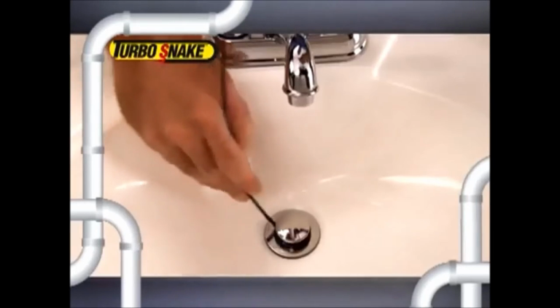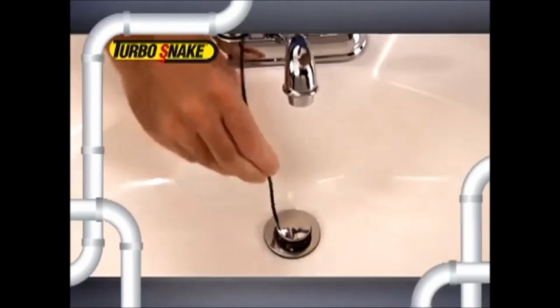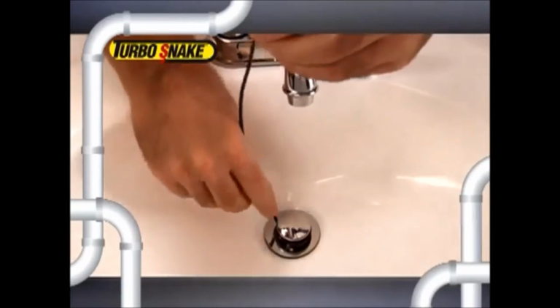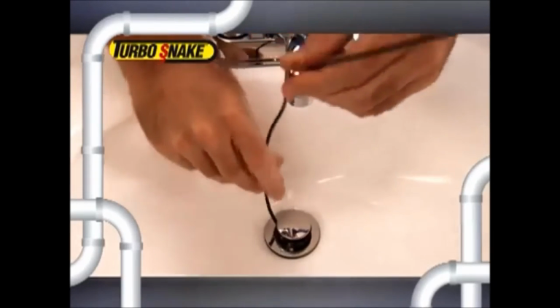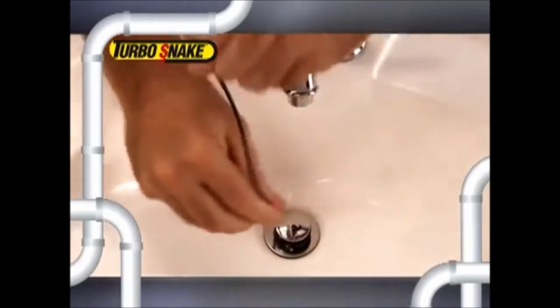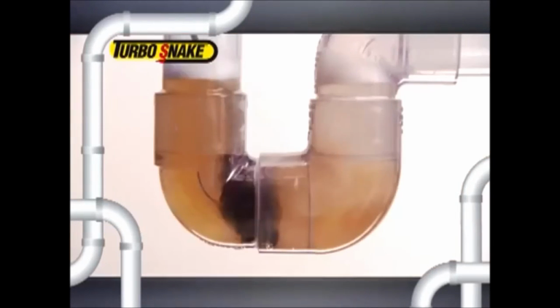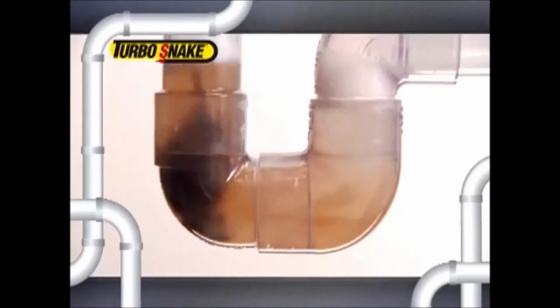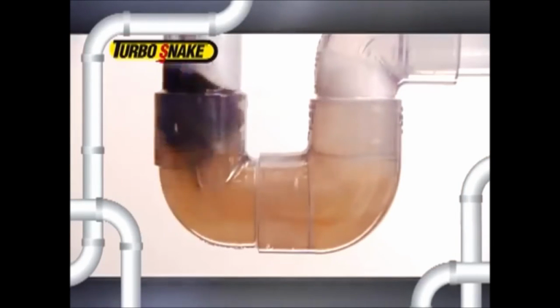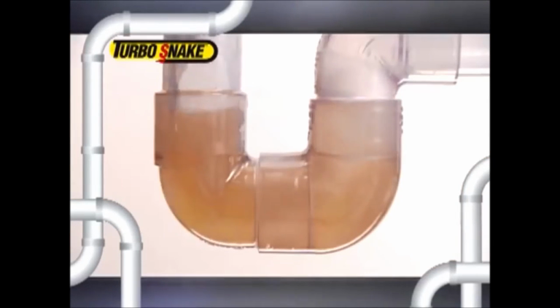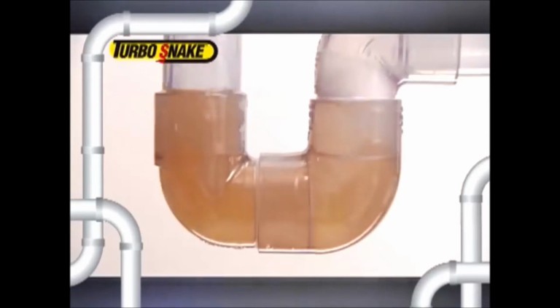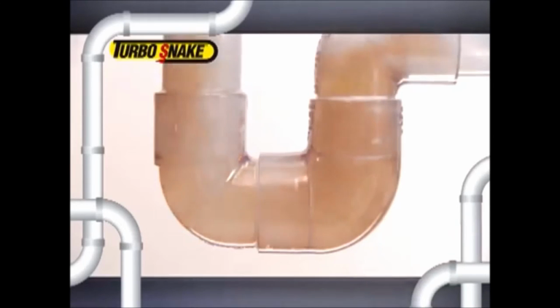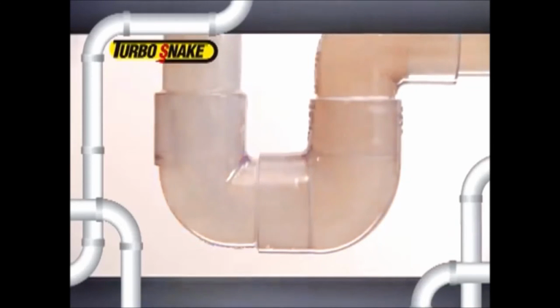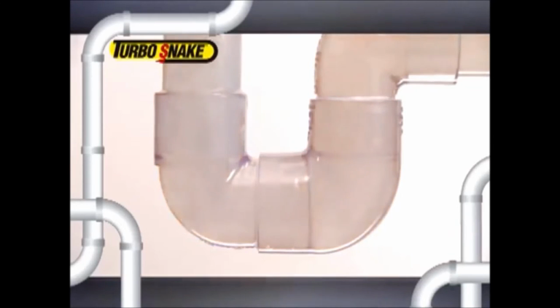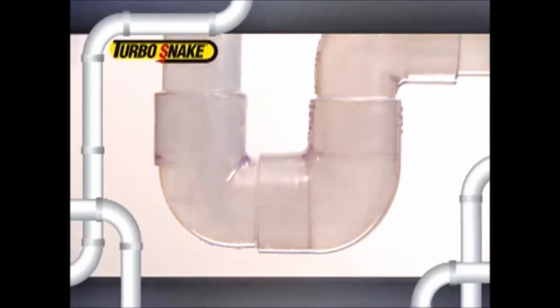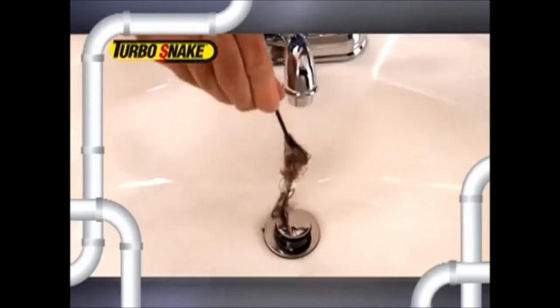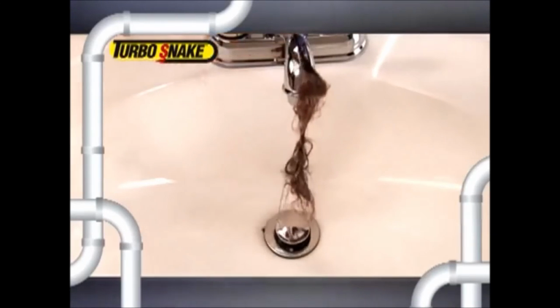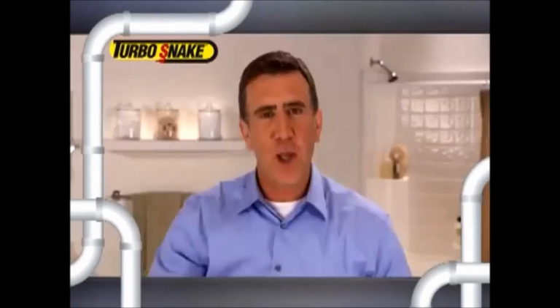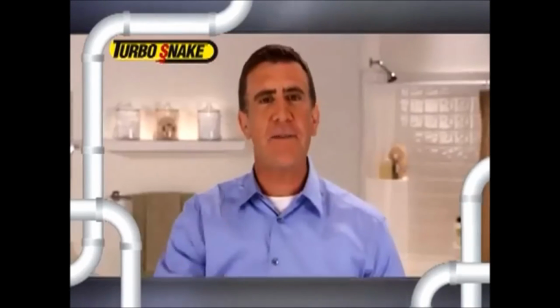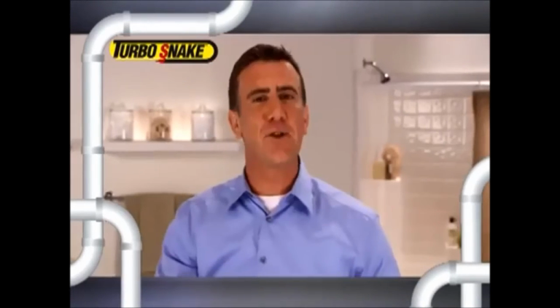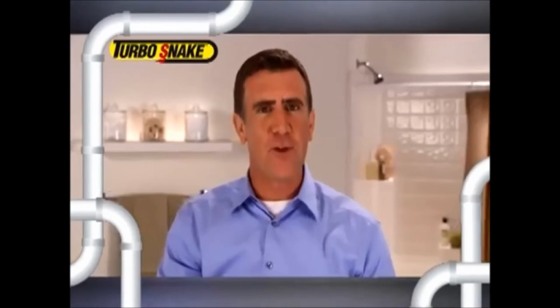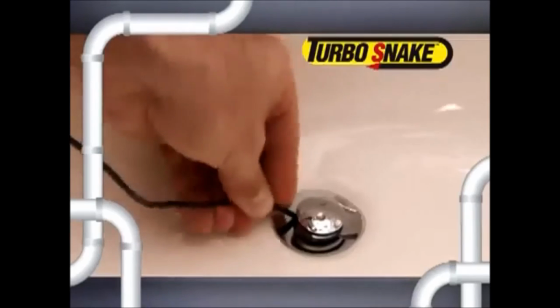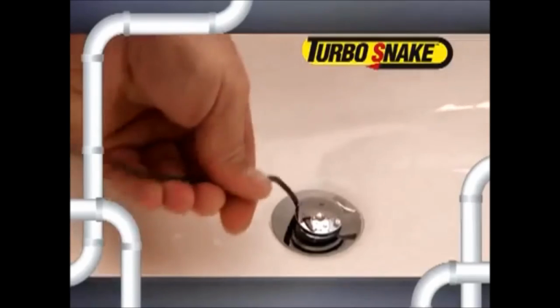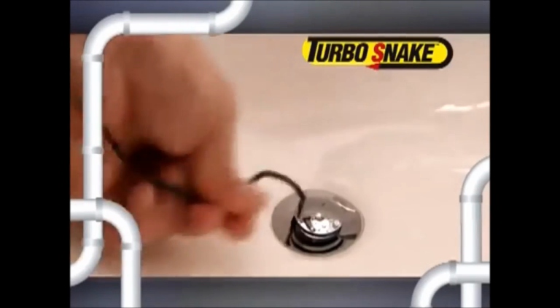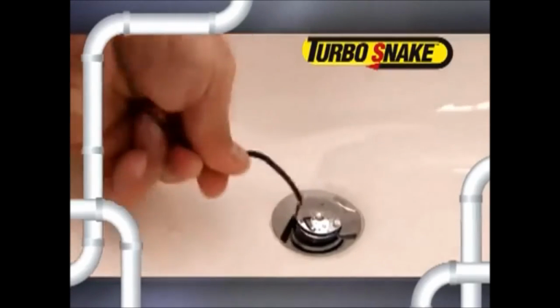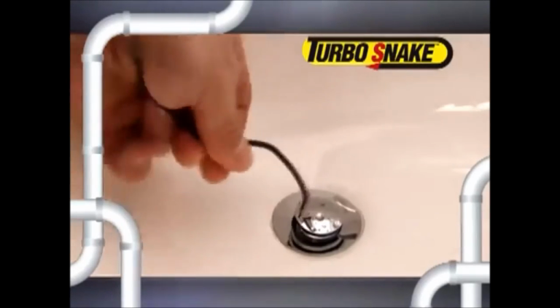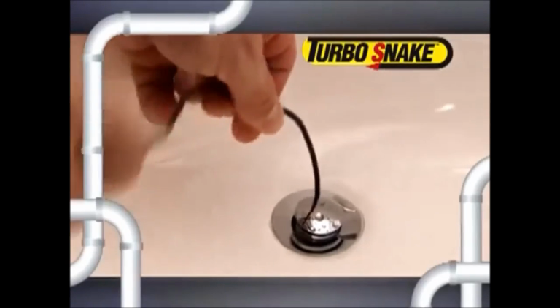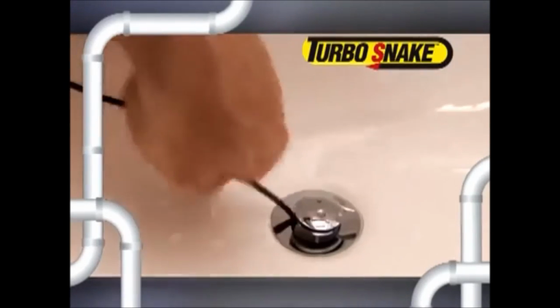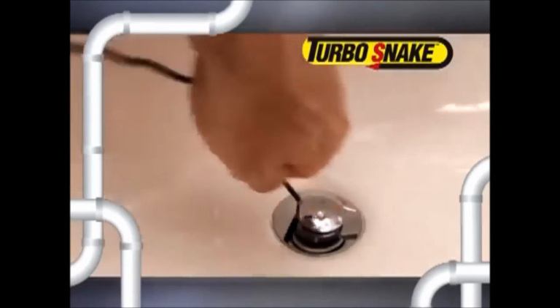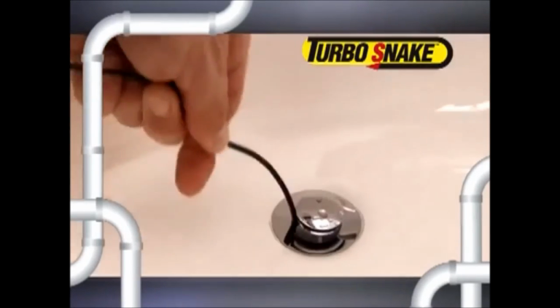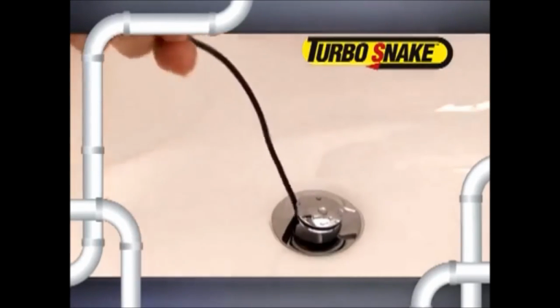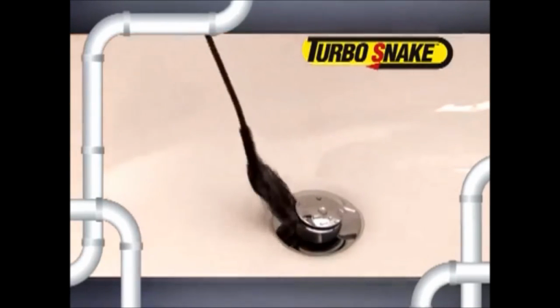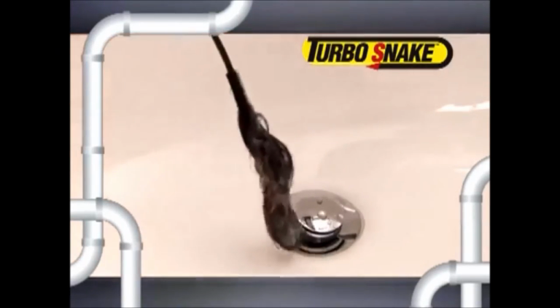Simply slide the Turbo Snake down the drain, then just give it a twirl, and the Turbo Snake grabs the clog and frees the drain. You don't even need to remove the stopper — the specially designed head slides right into the drain to reach the clog, removing it with ease.